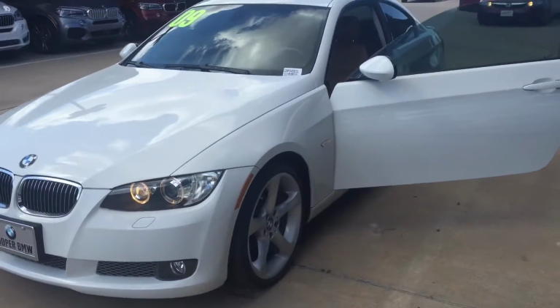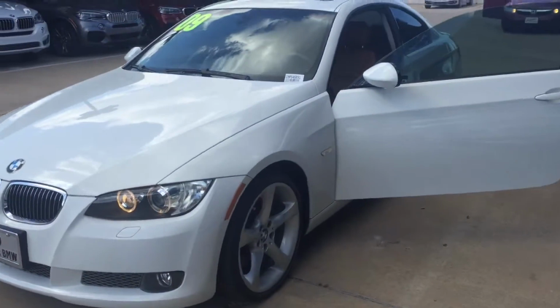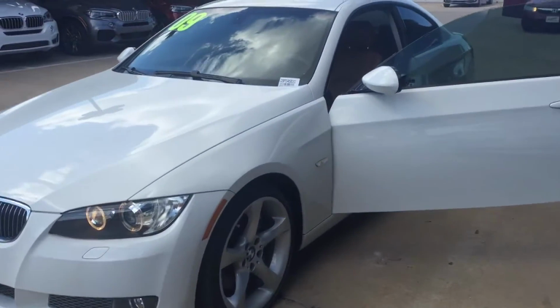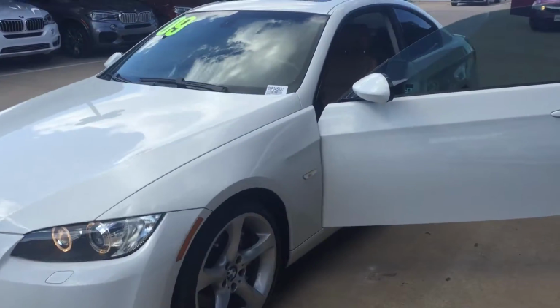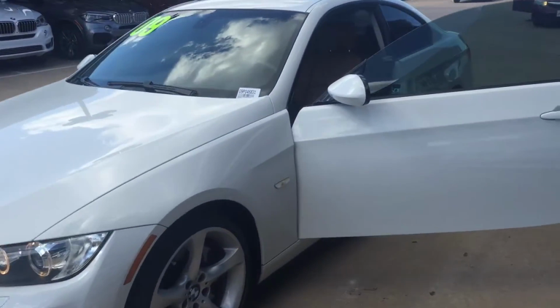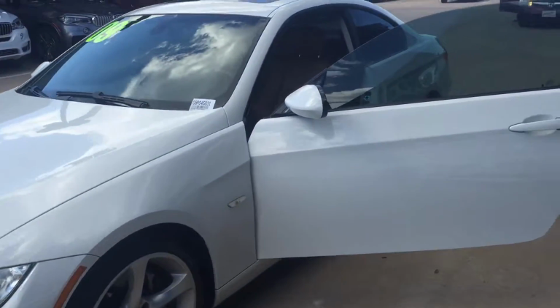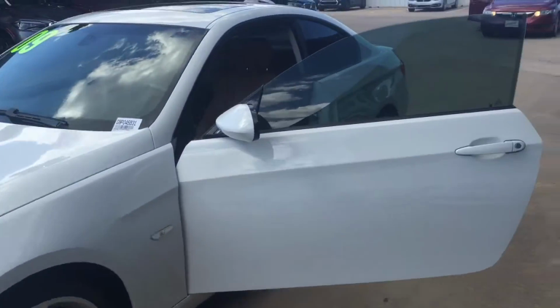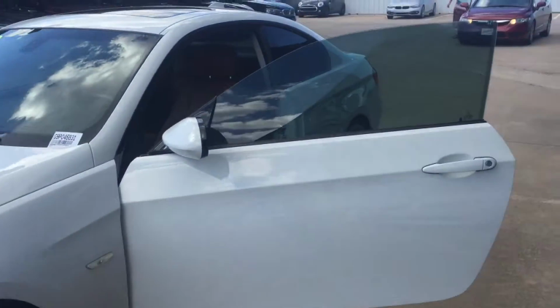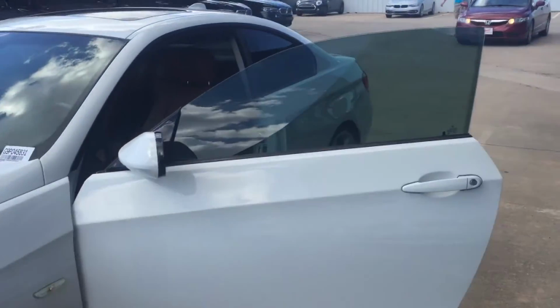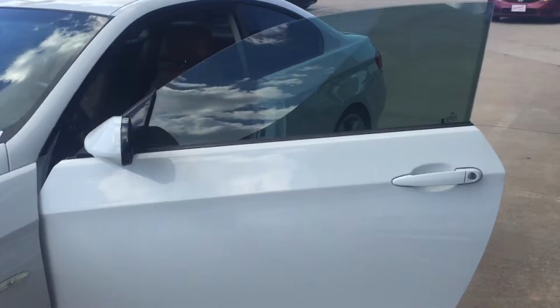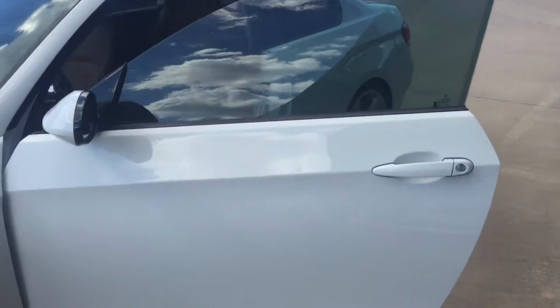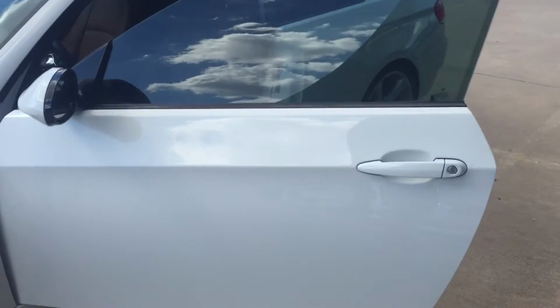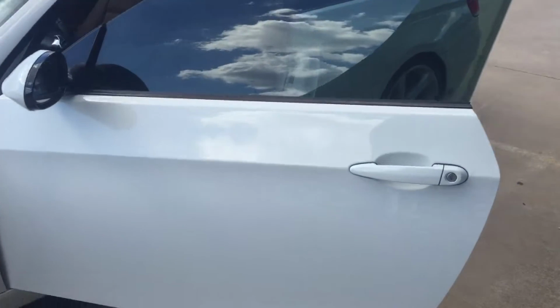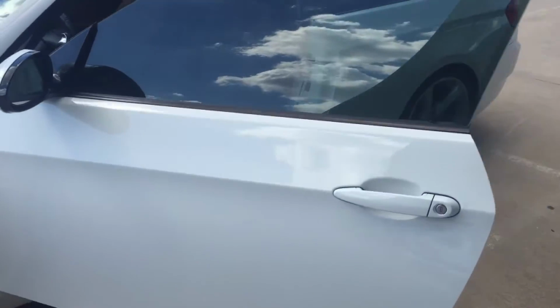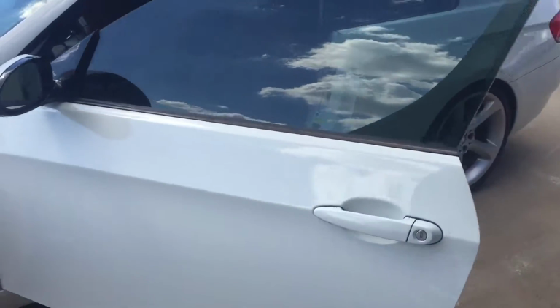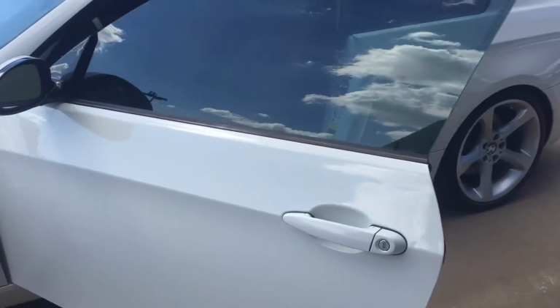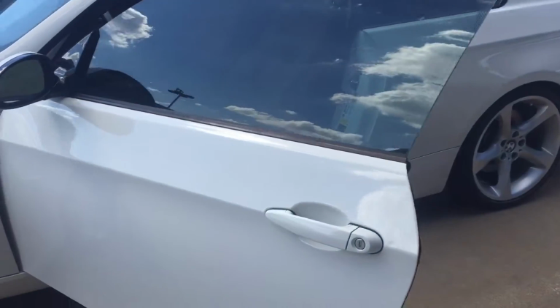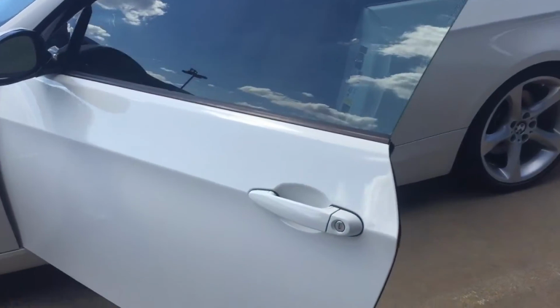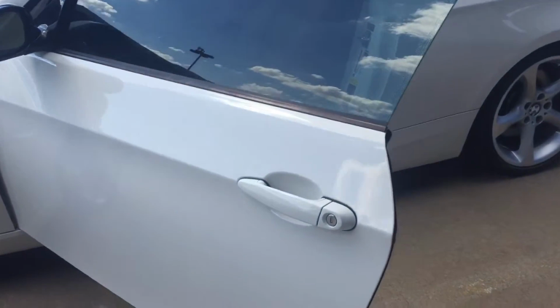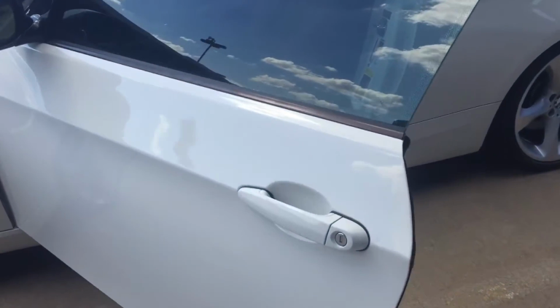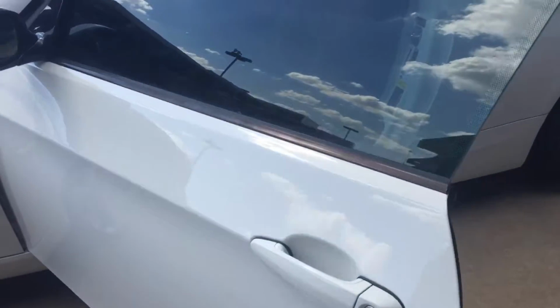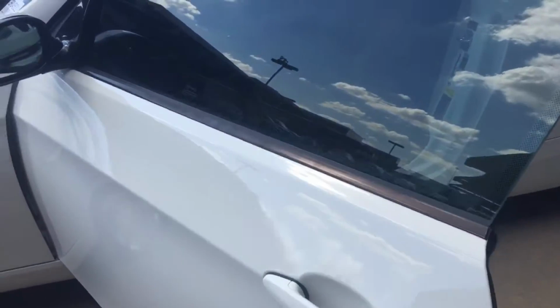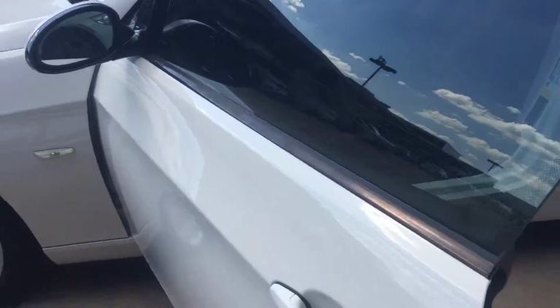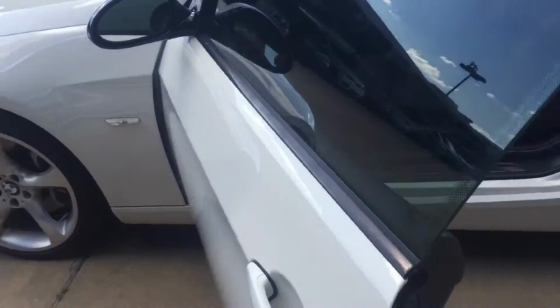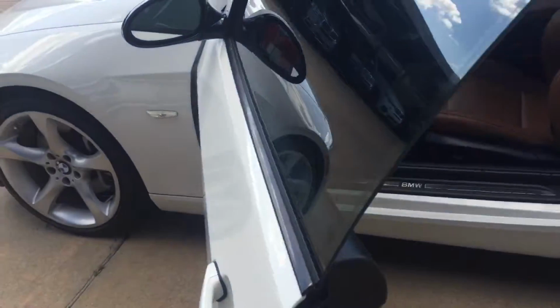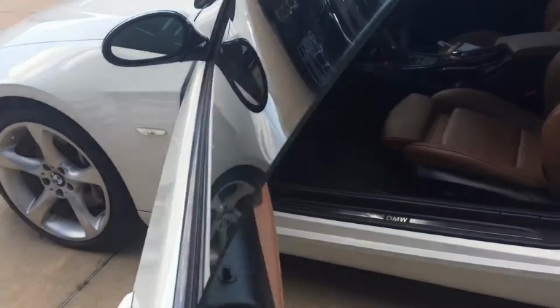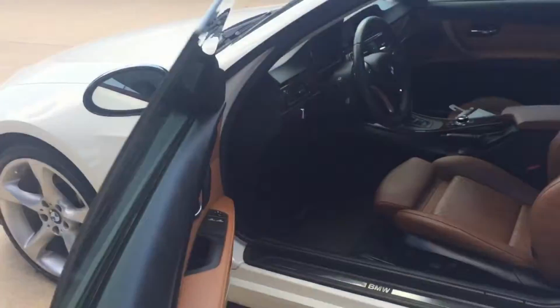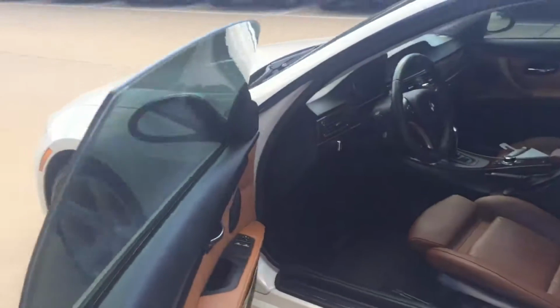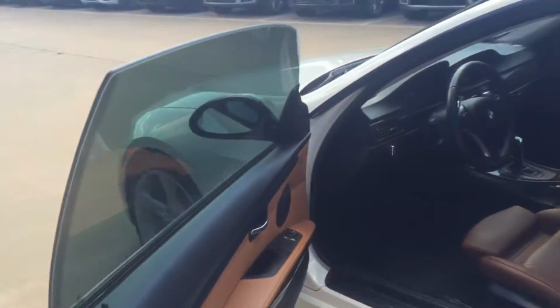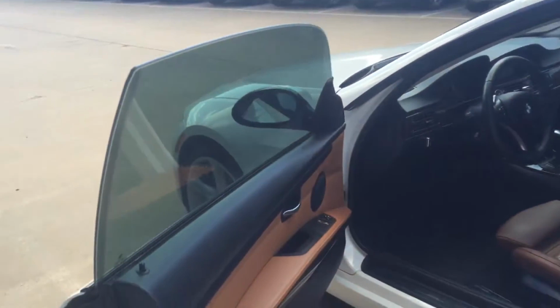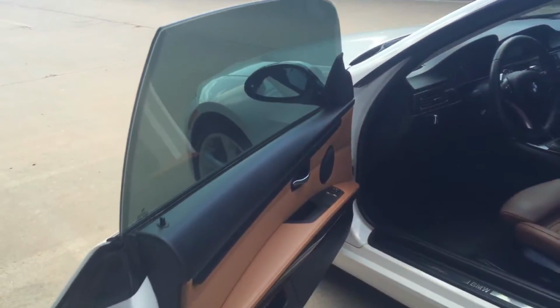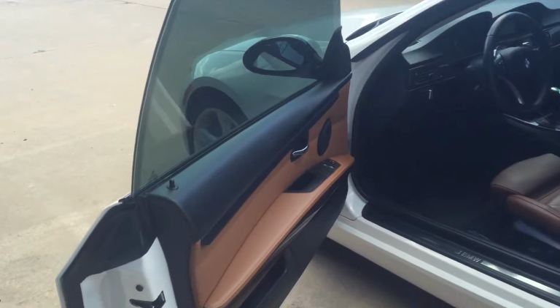So here's your sport package. It does have the comfort access, so you just grab the door handle and it'll lock and unlock the doors.